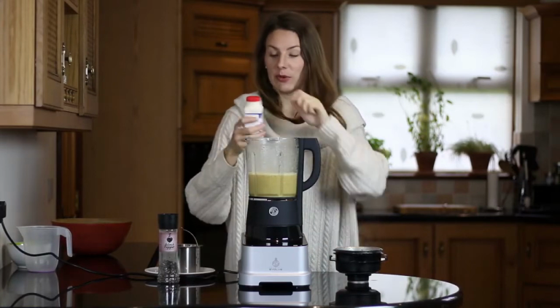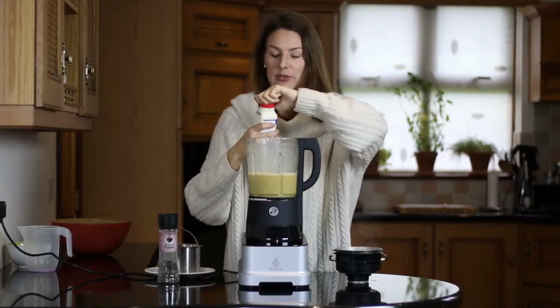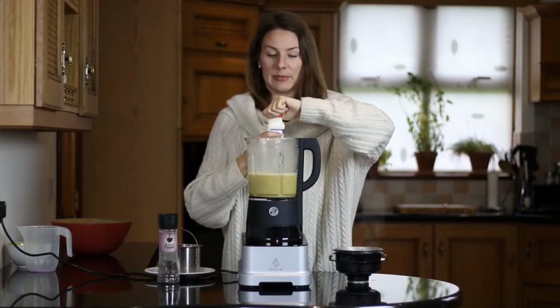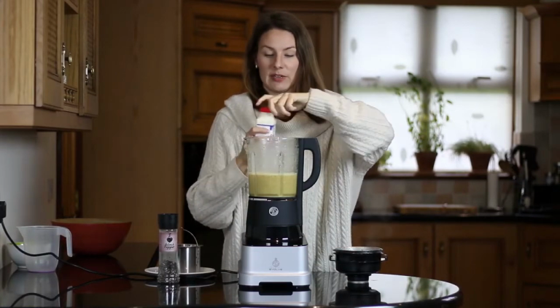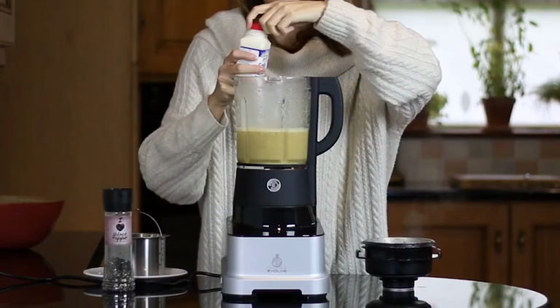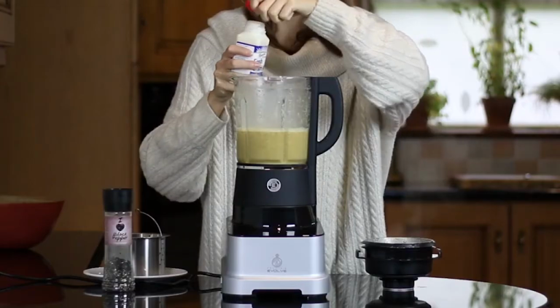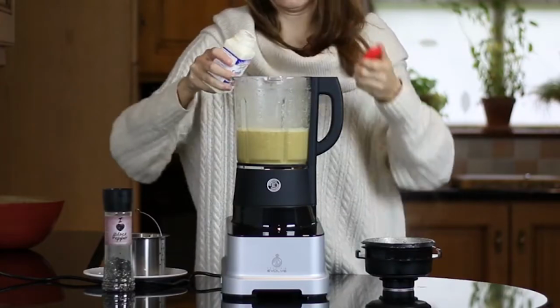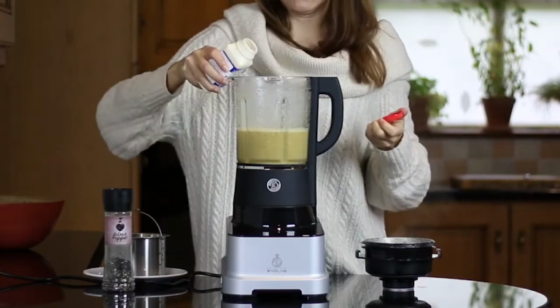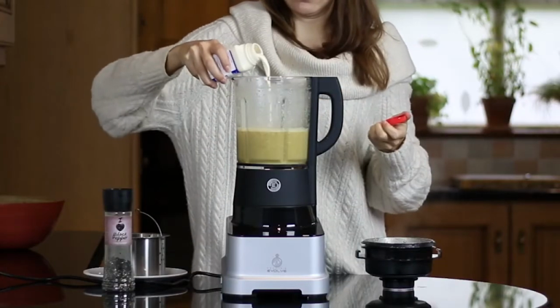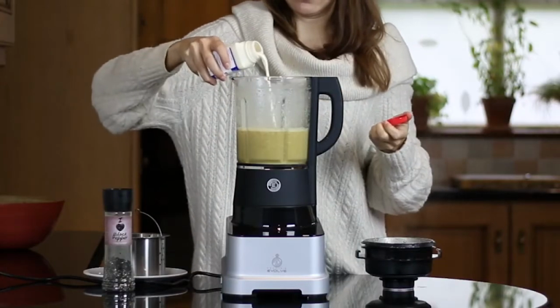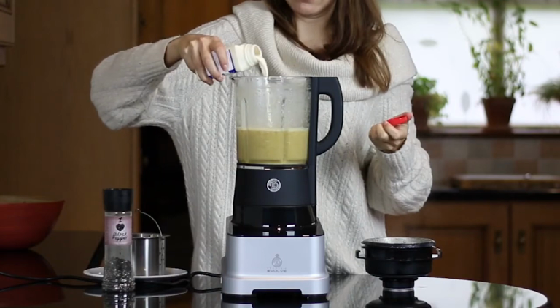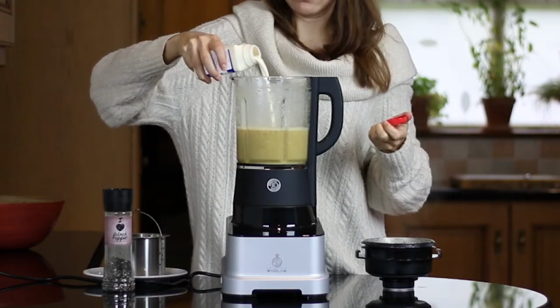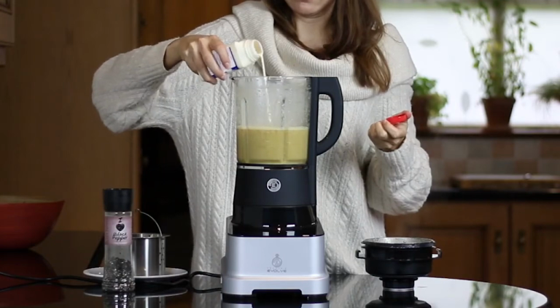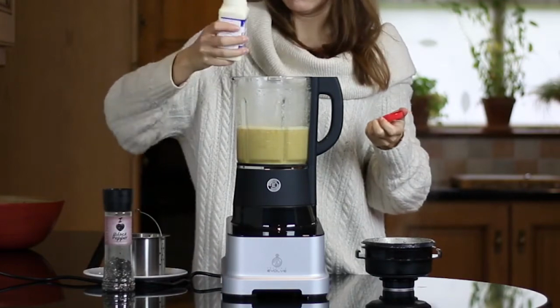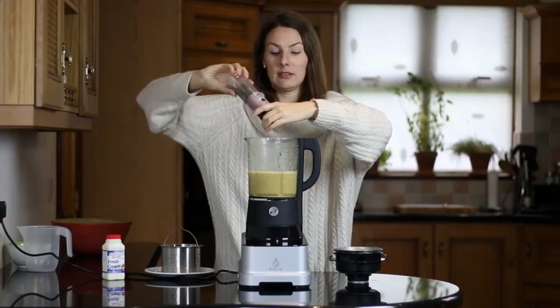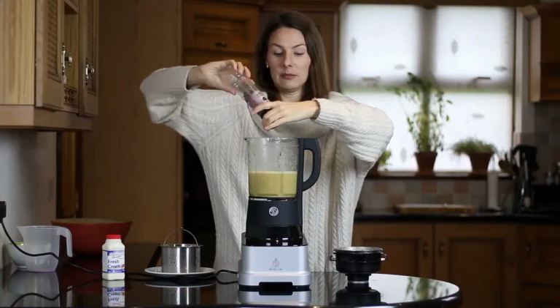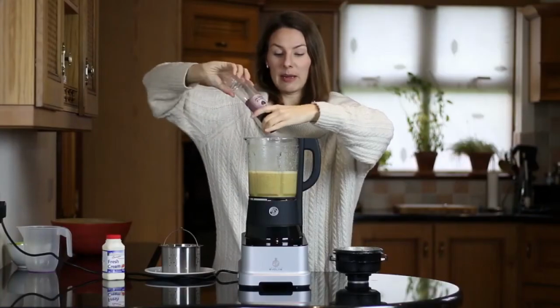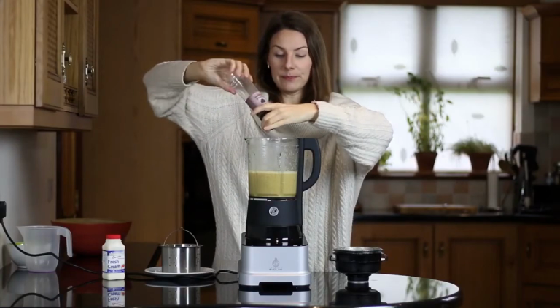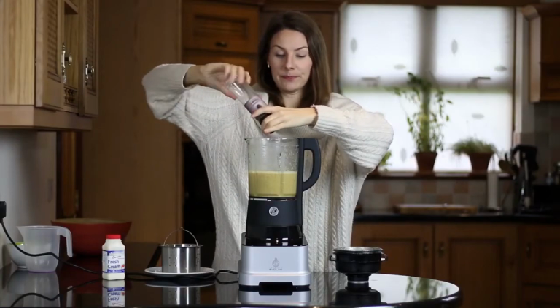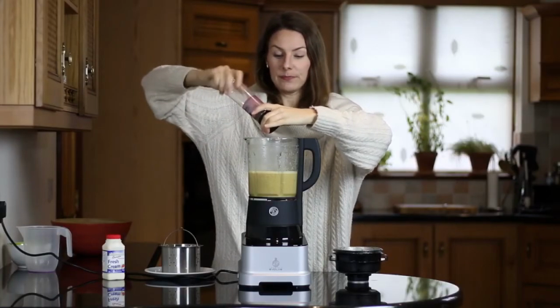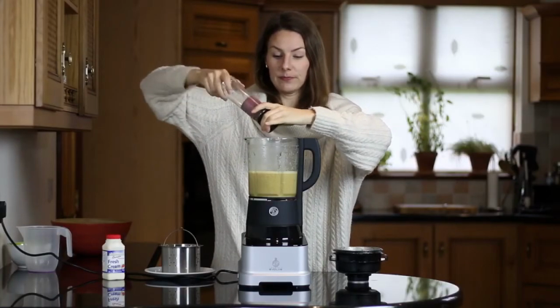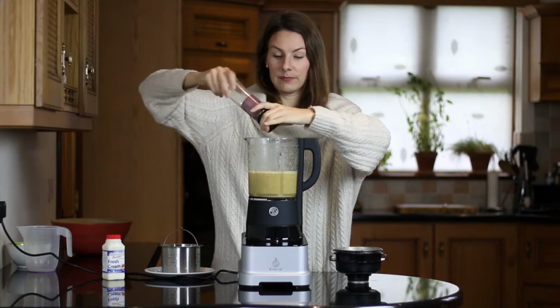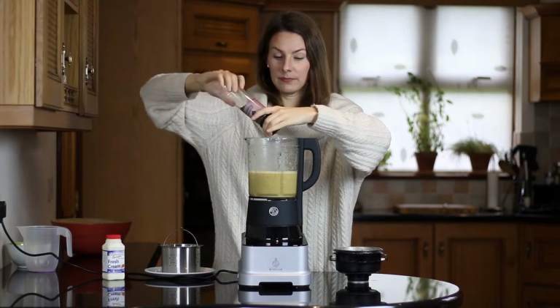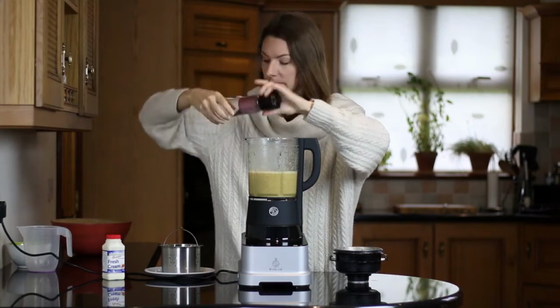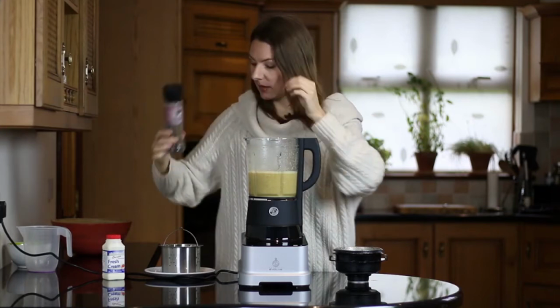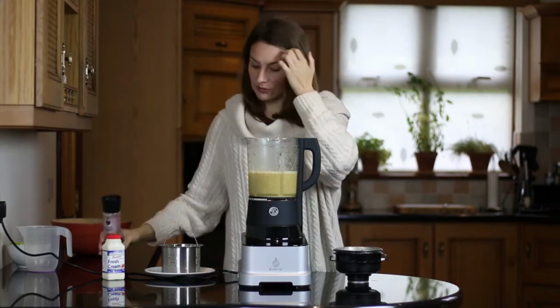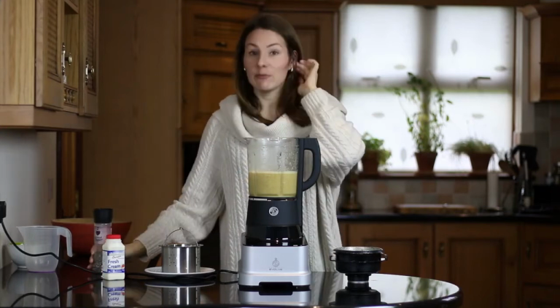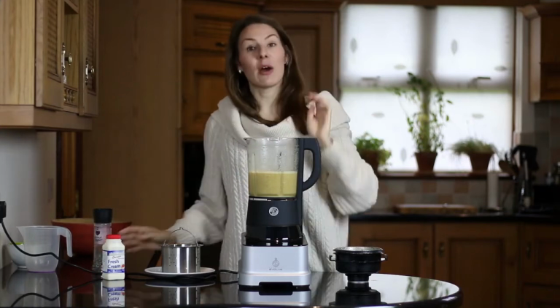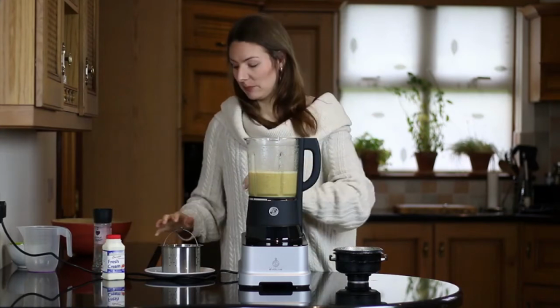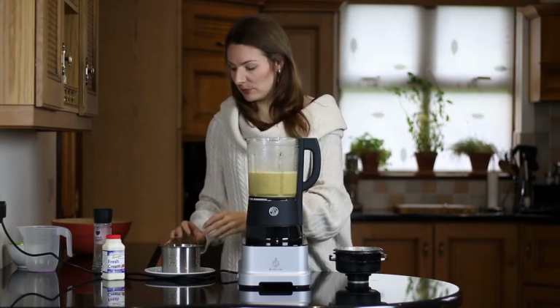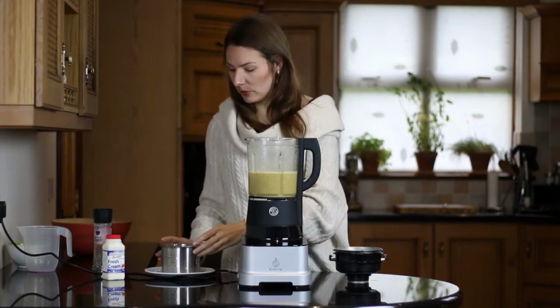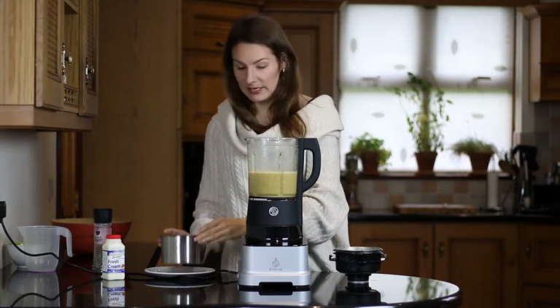So I'm going to add a bit of fresh cream and a little bit of pepper. And now it's time for our steamed vegetables to go back in.